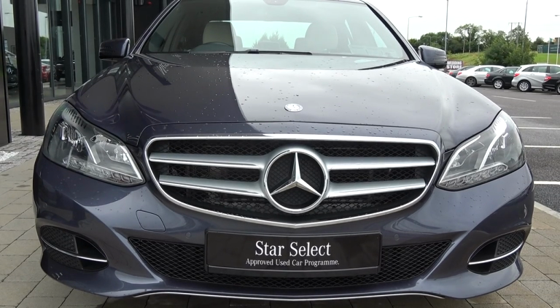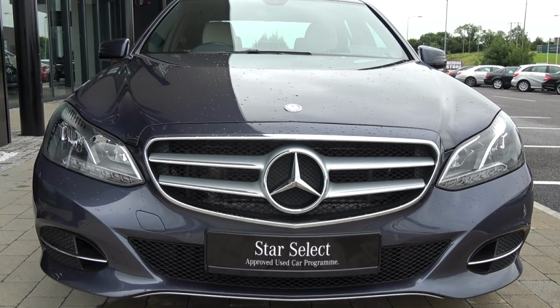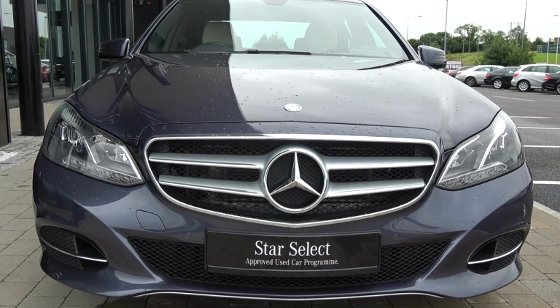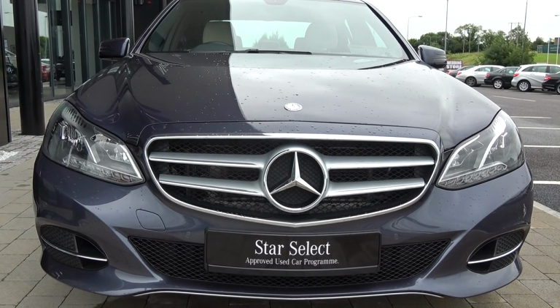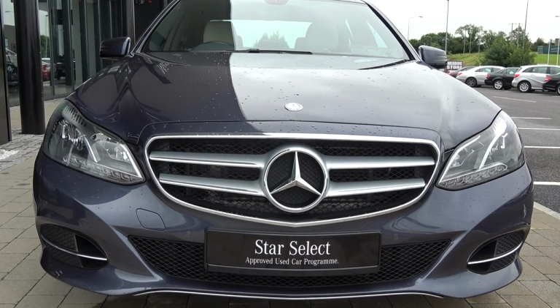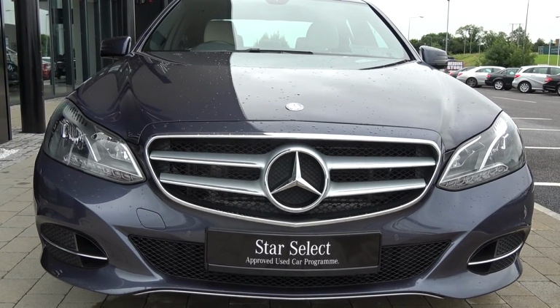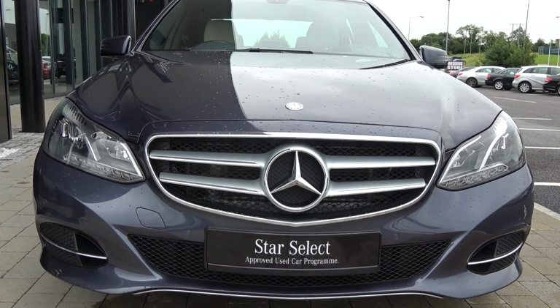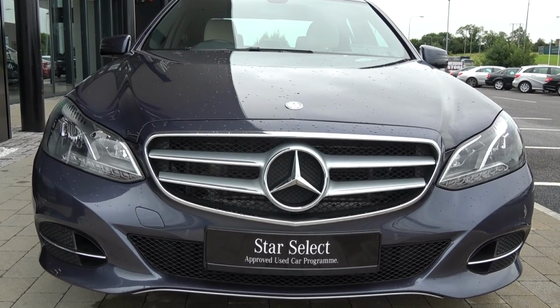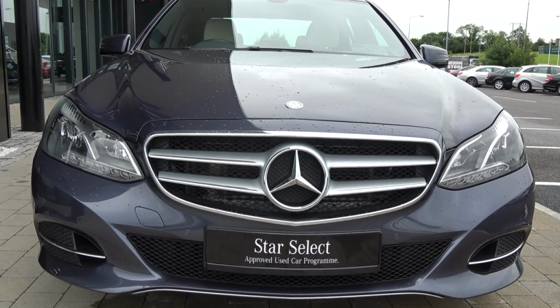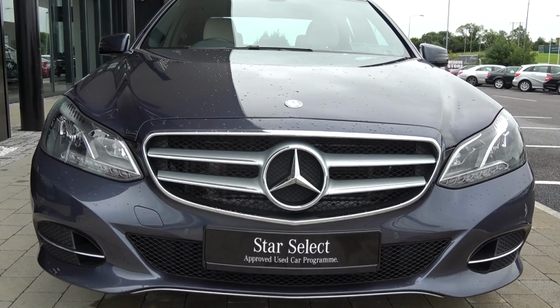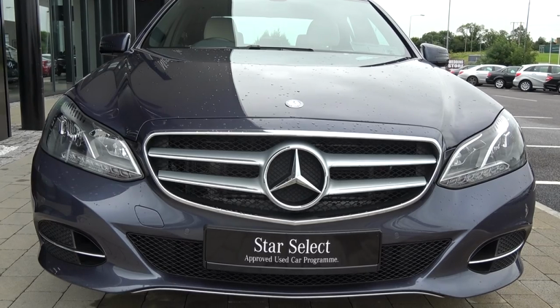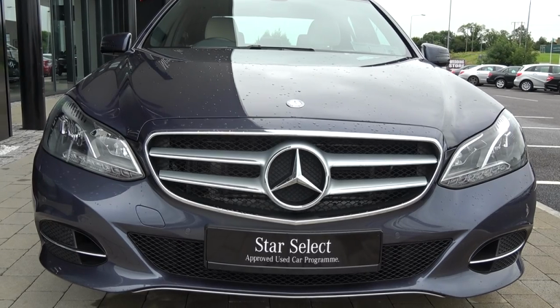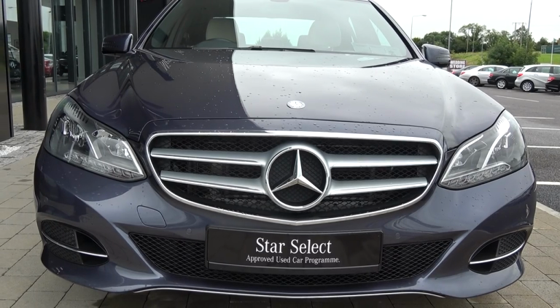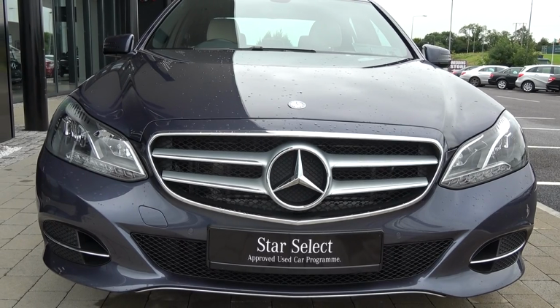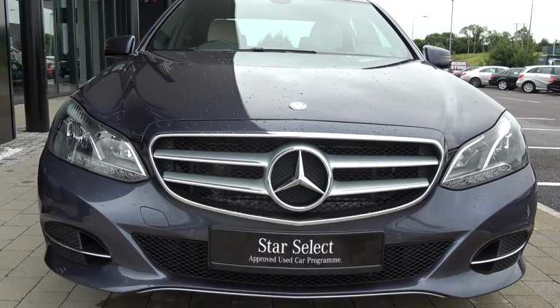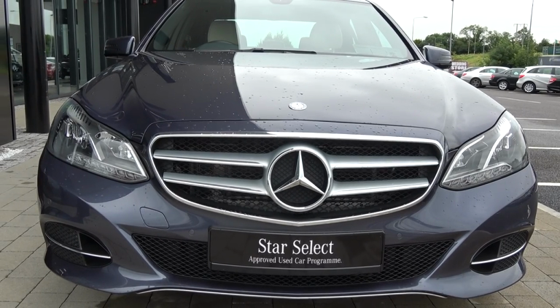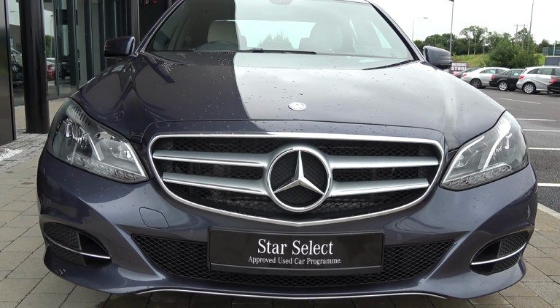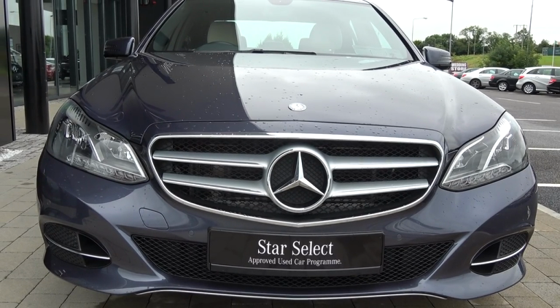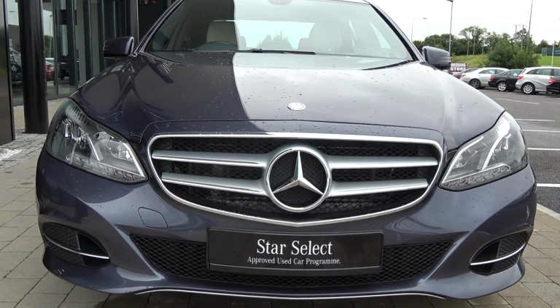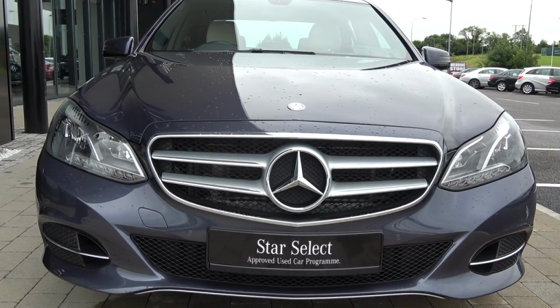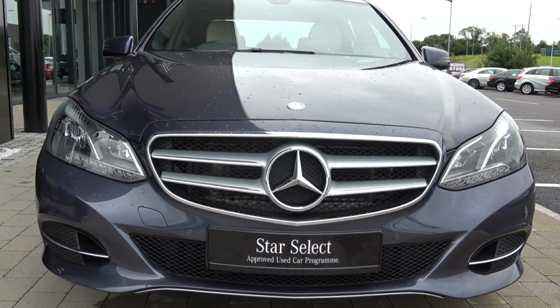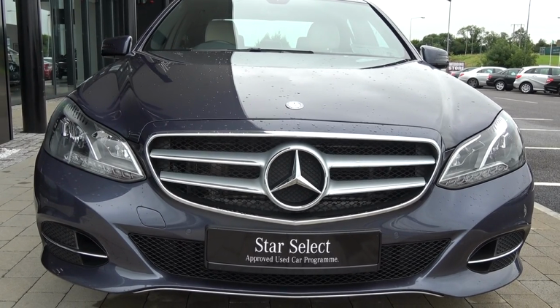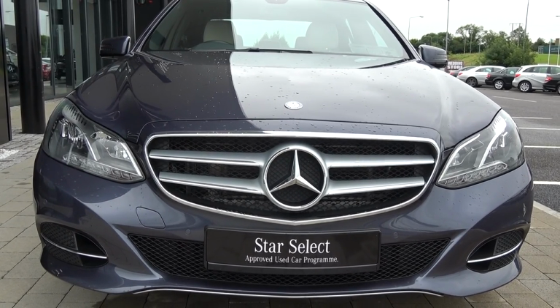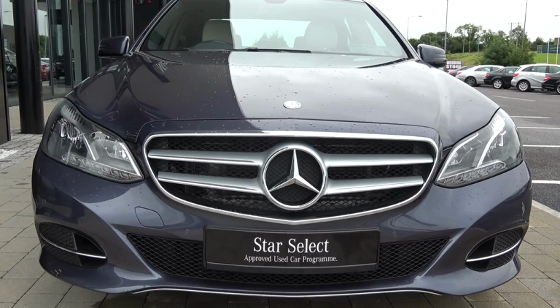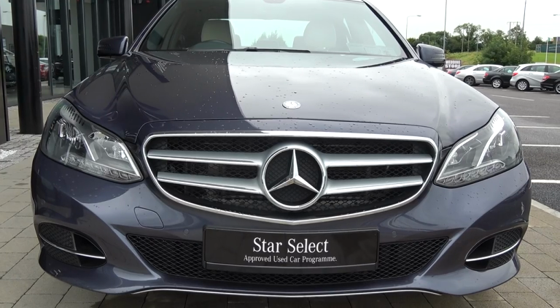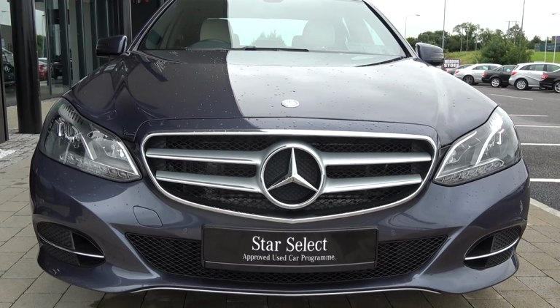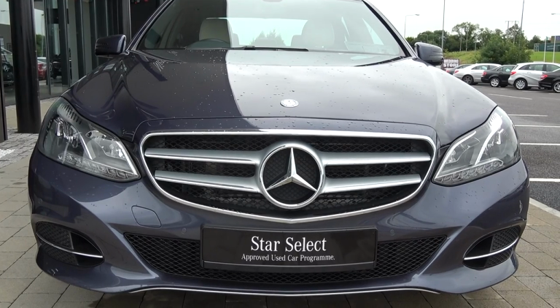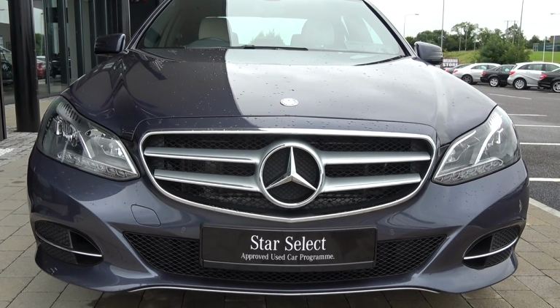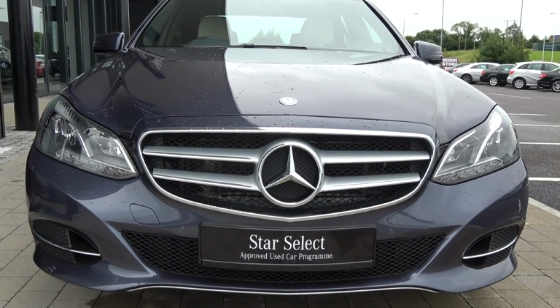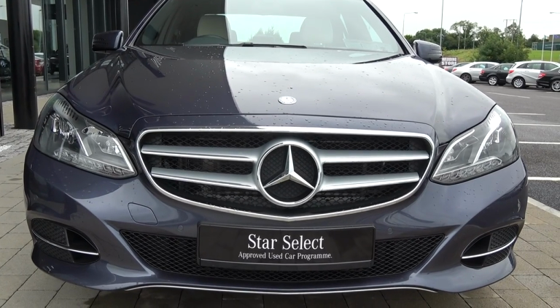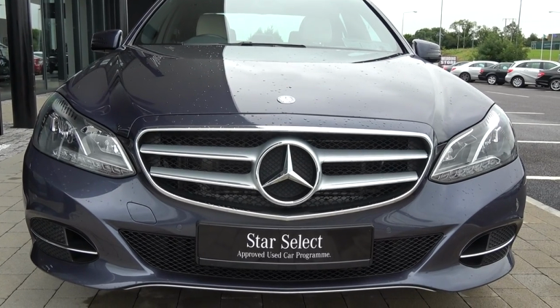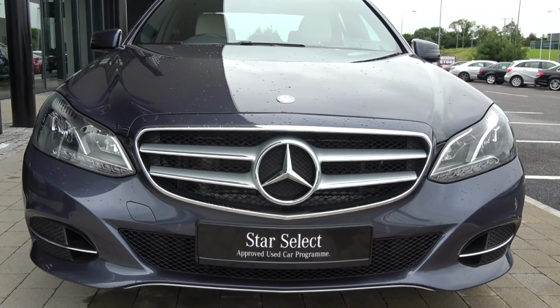Now moving on, we have your LED daytime running lights, front parking sensors, and a honeycomb diffuser on offer on your lower front bumper. Note the elegant chrome trim finish on your front grille, and again that chrome continued on offer below.